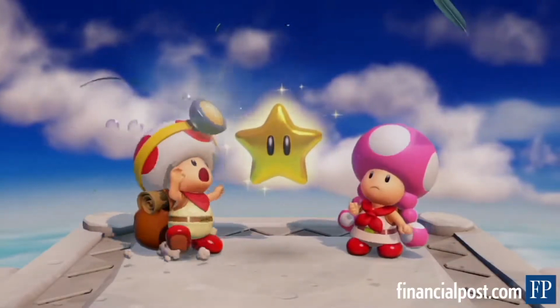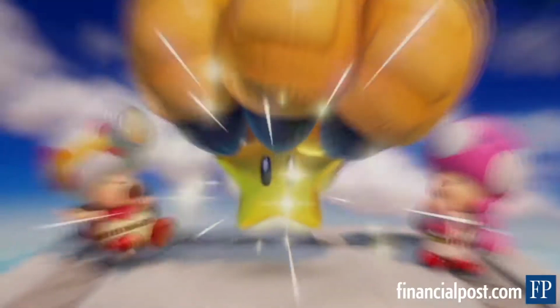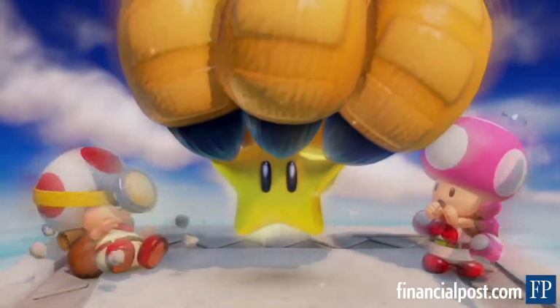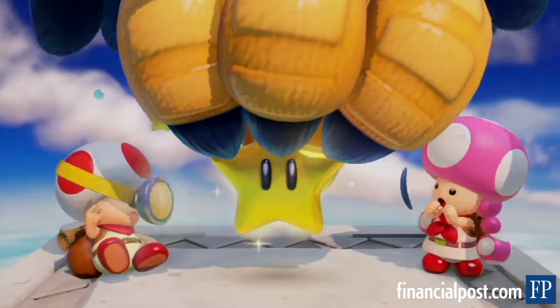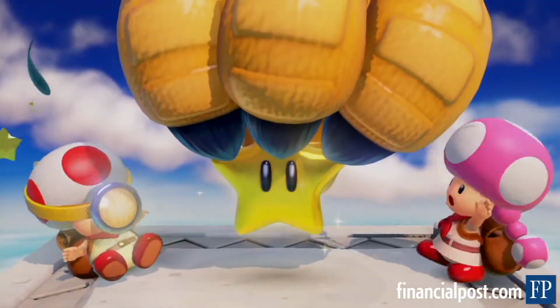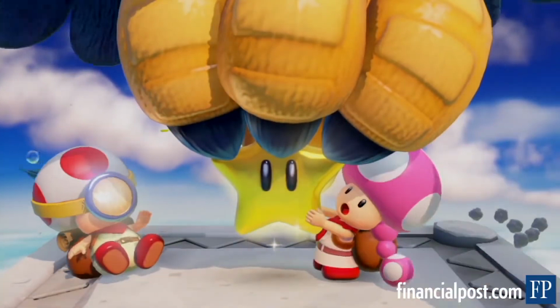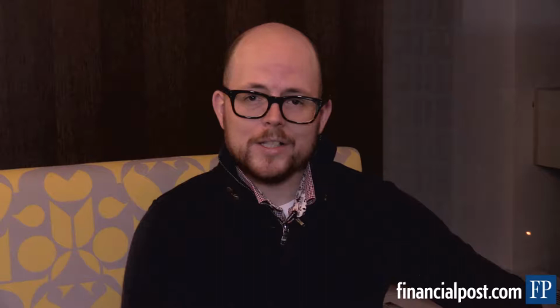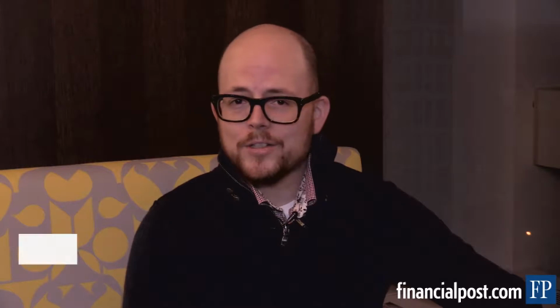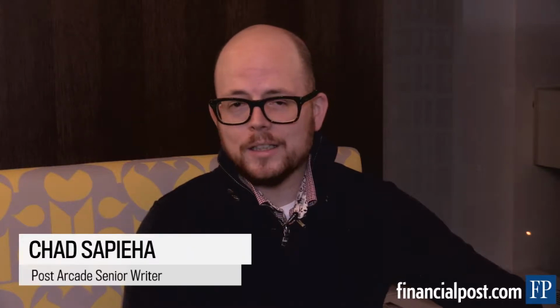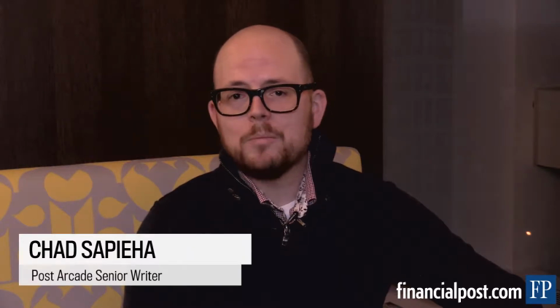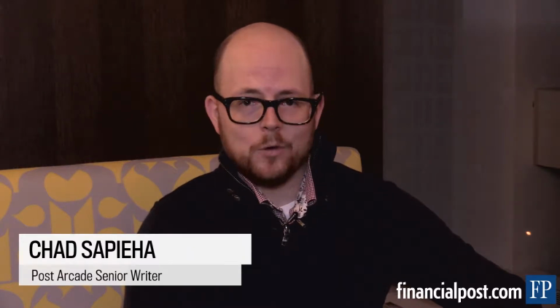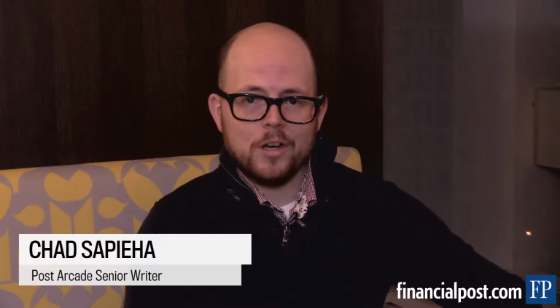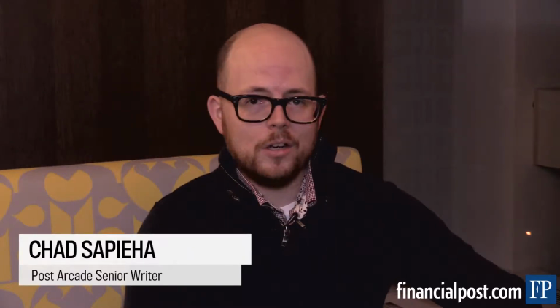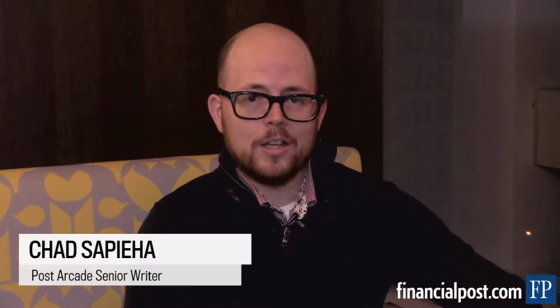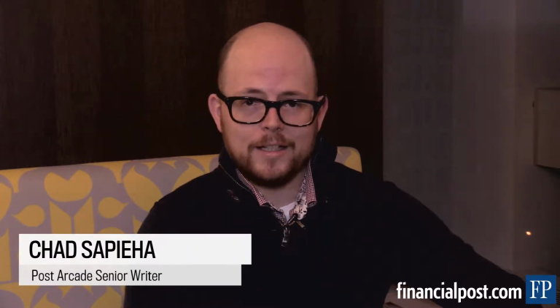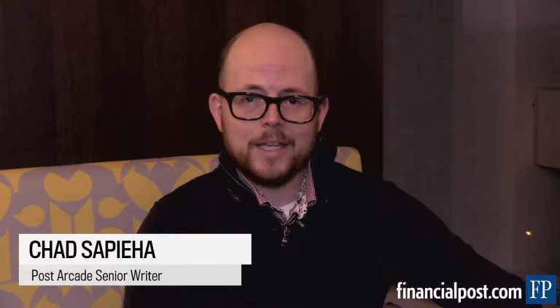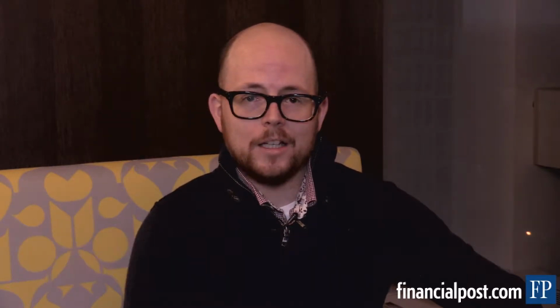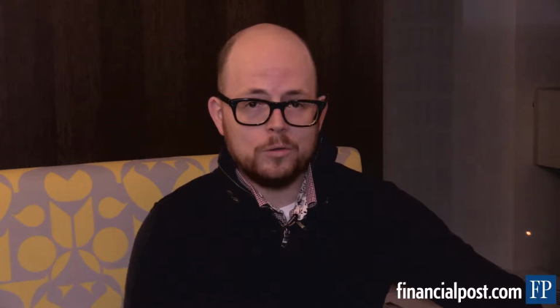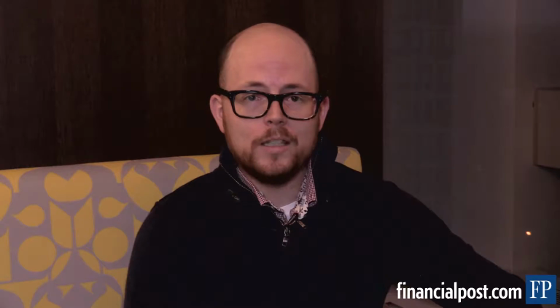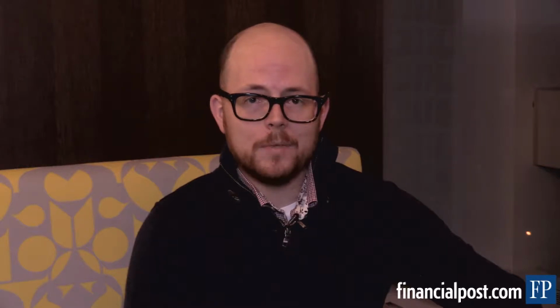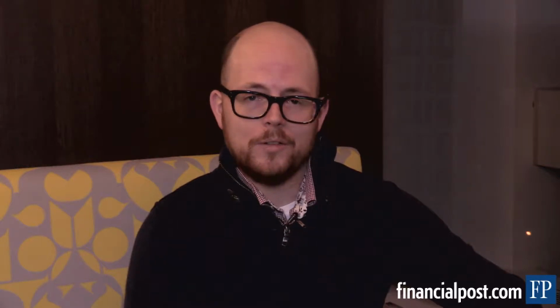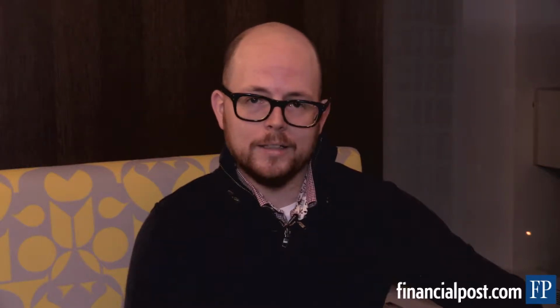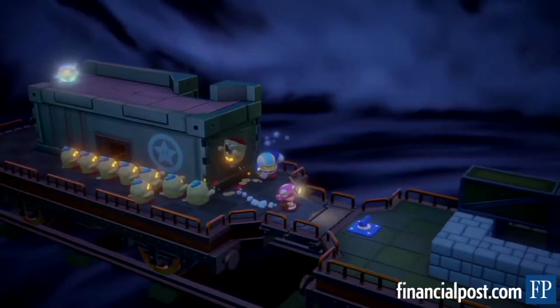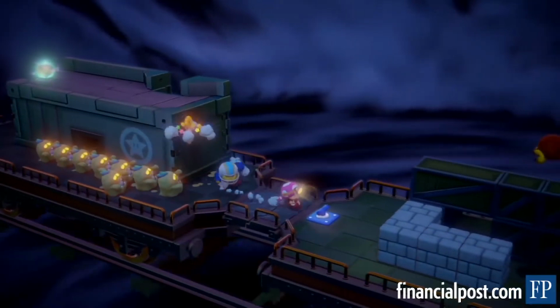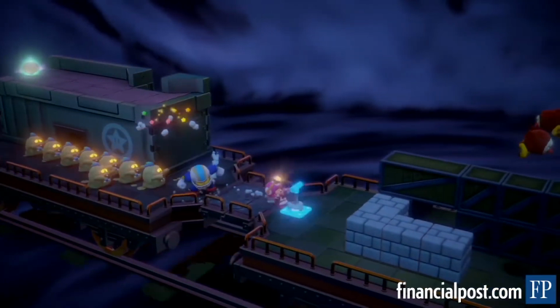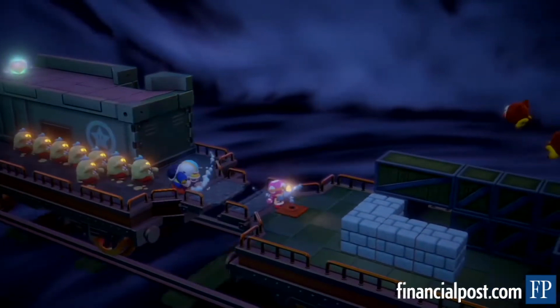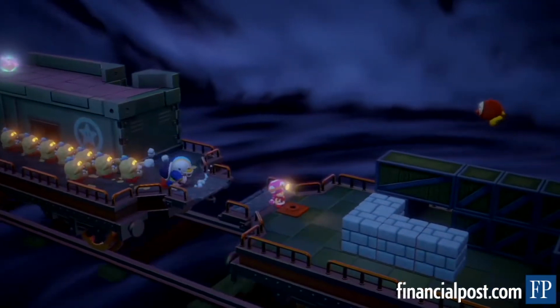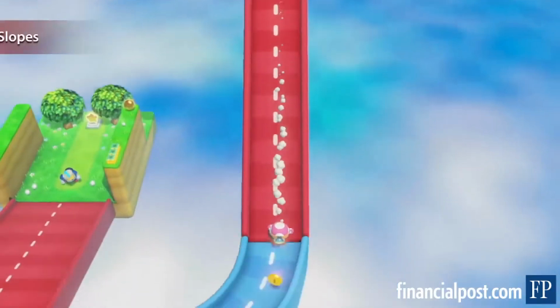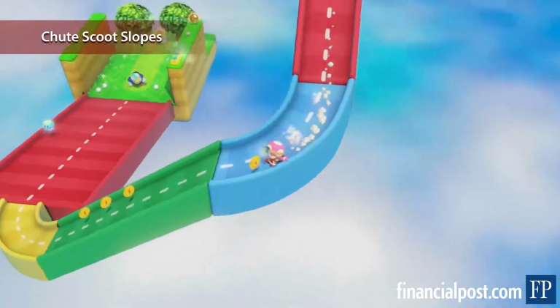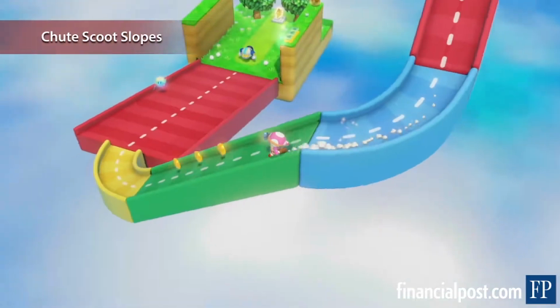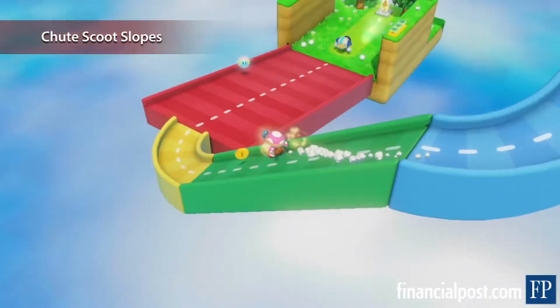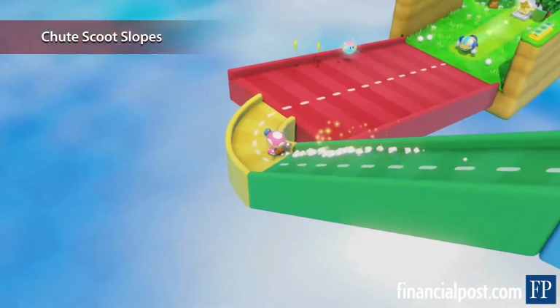Nintendo released some pretty major games this year, but it was an unassuming little puzzle platformer starring Toad and Toadette that became my go-to Wii U game of 2014. Inspired by a series of mini-games appearing in last year's Super Mario 3D World,